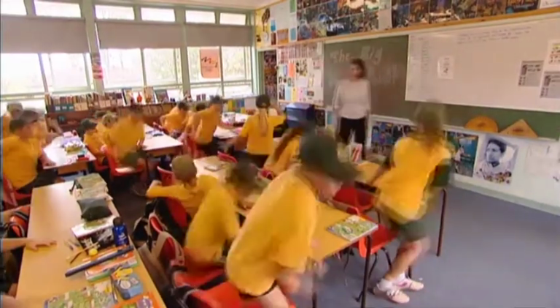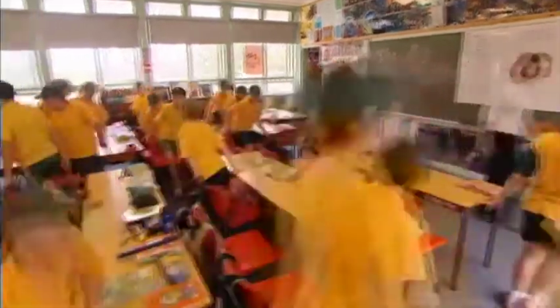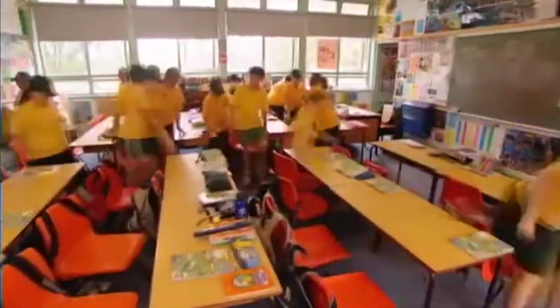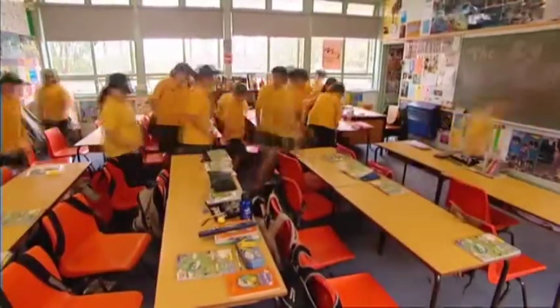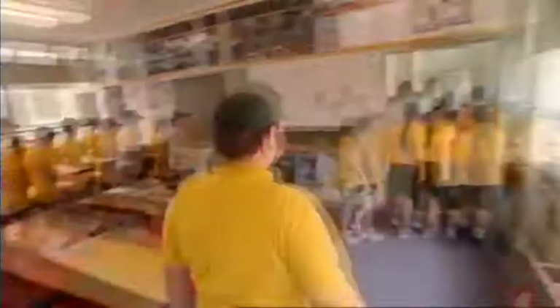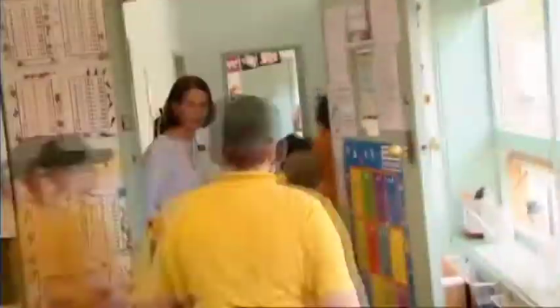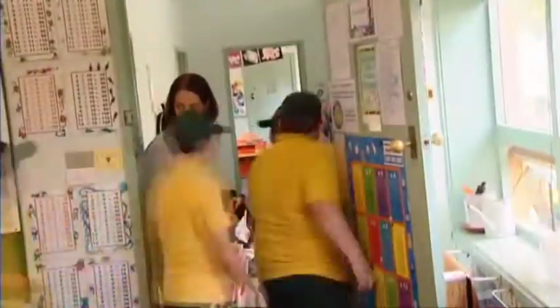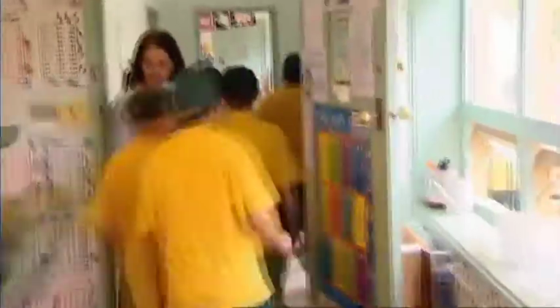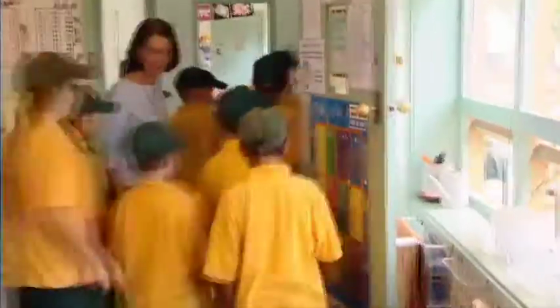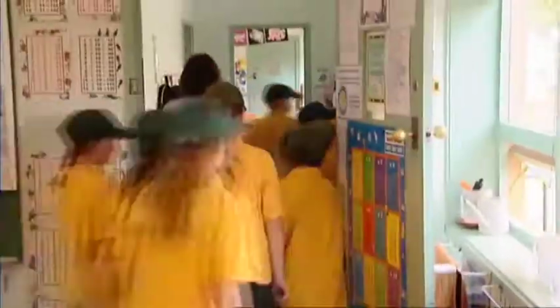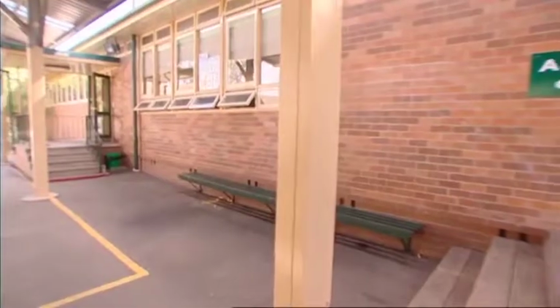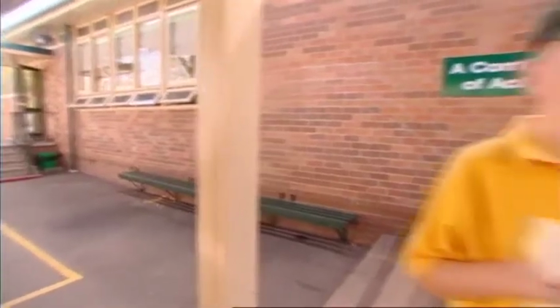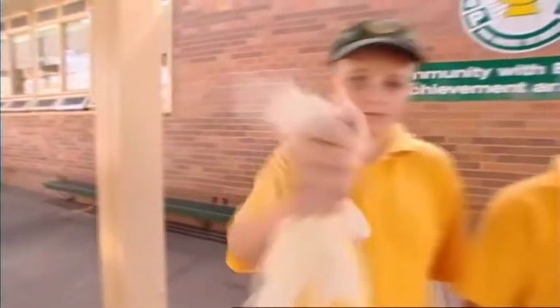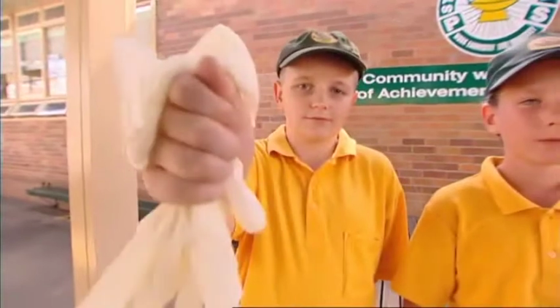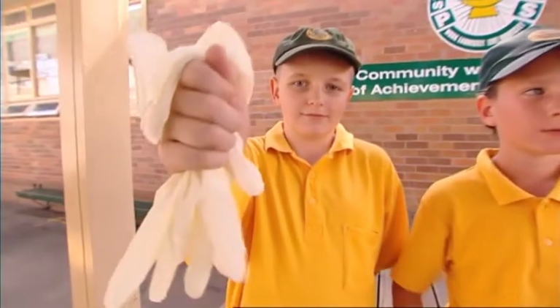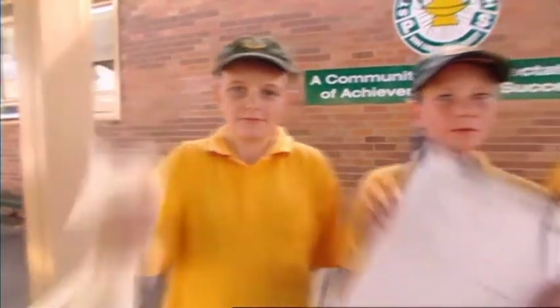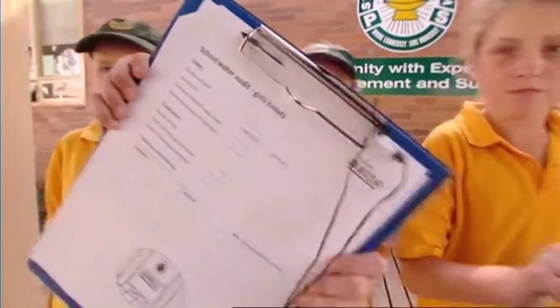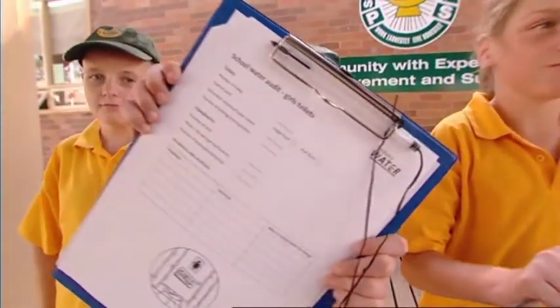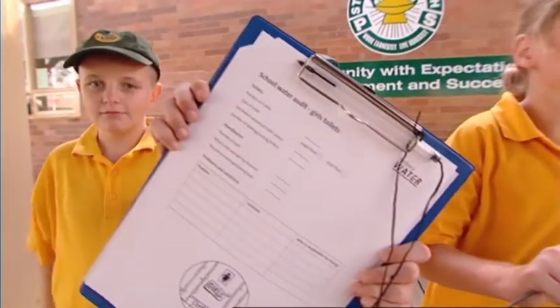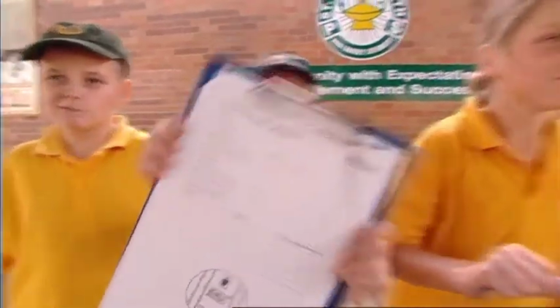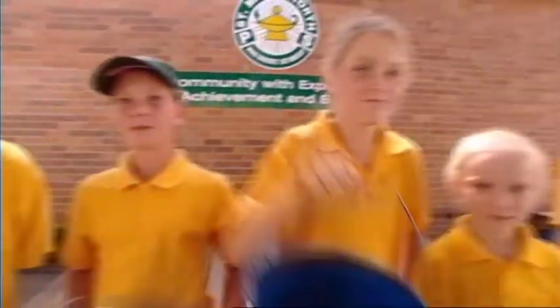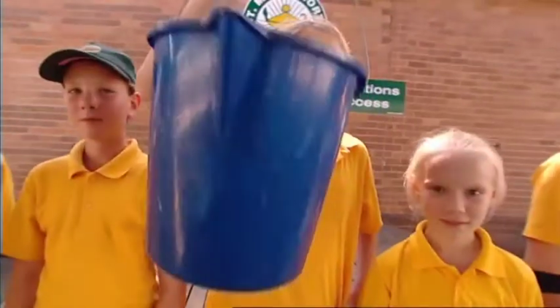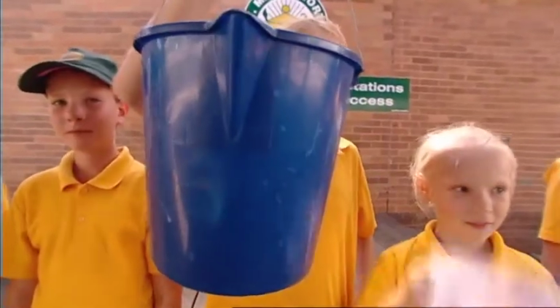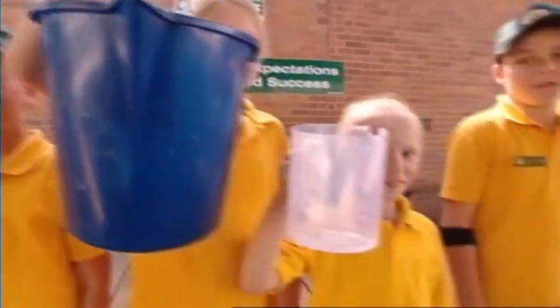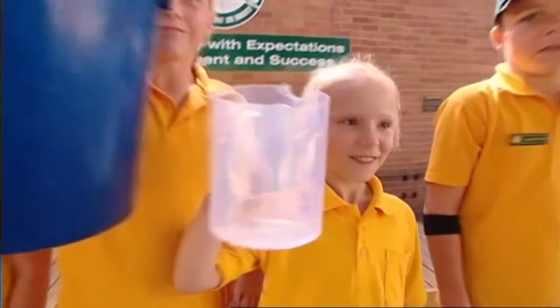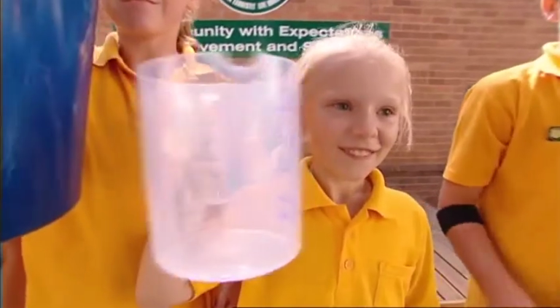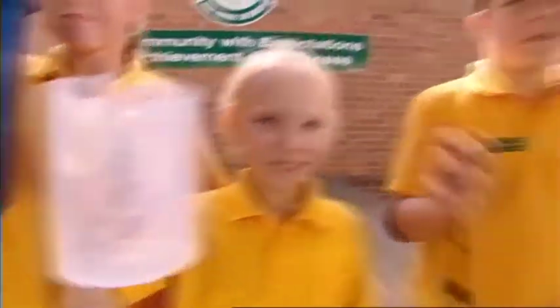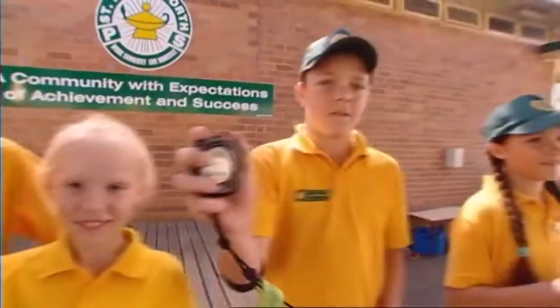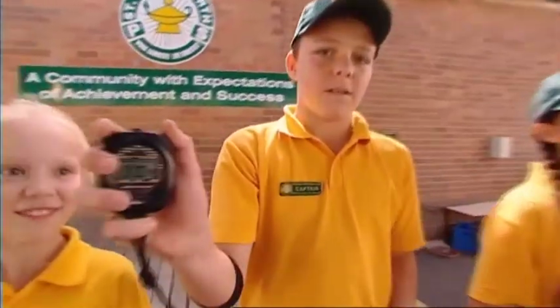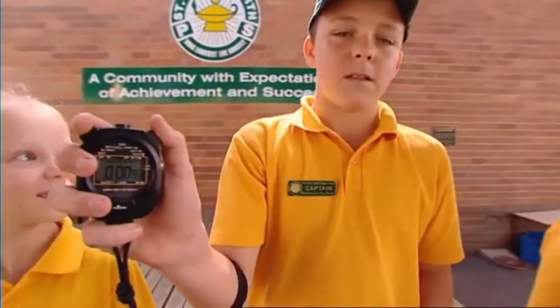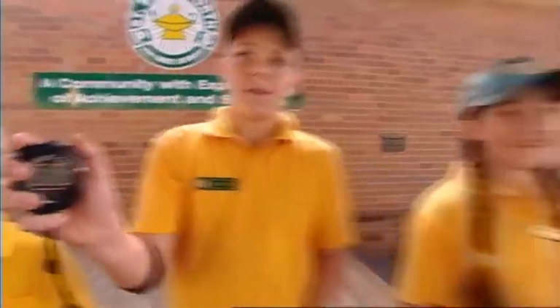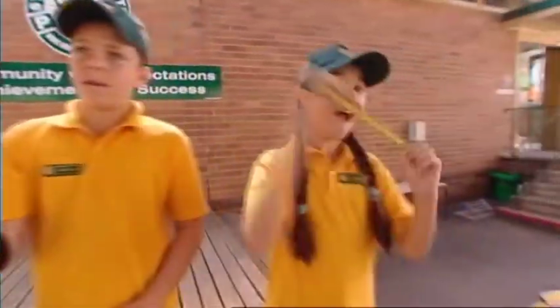First off, you'll need a few things to help you do your water audit on the day. These include gloves to keep you clean, pen and paper to write down the information, a bucket or a one litre jug, a stopwatch and a tape measure.